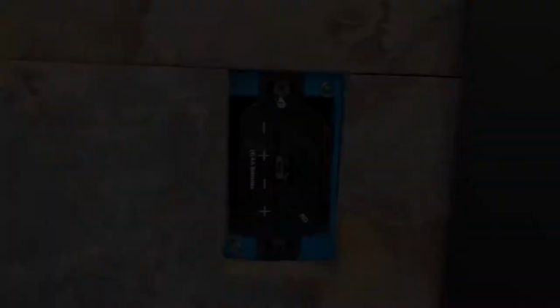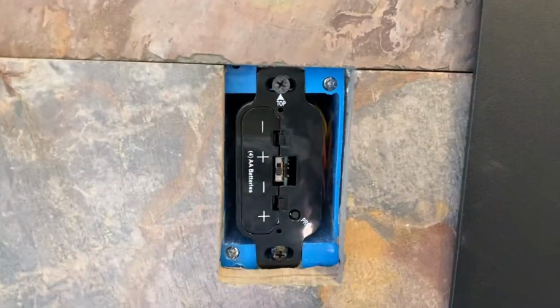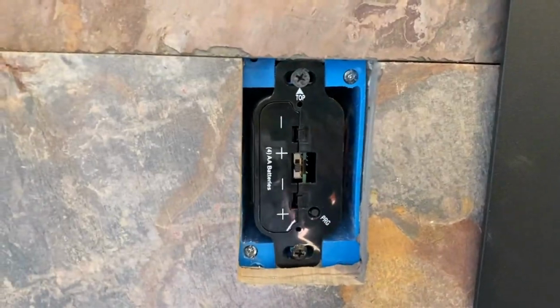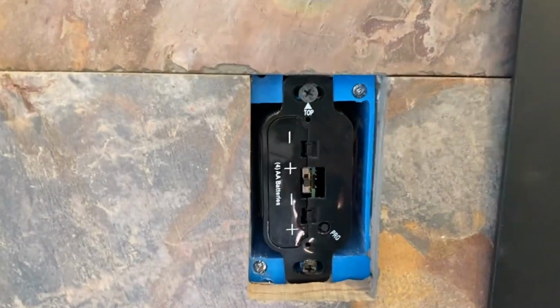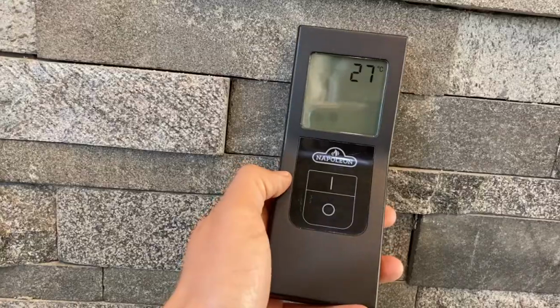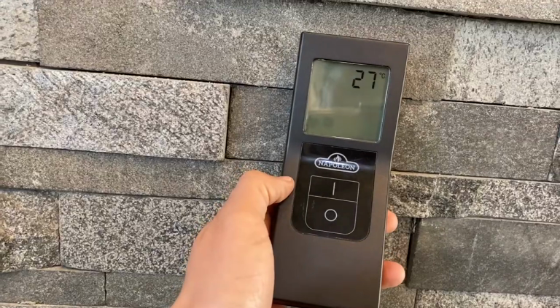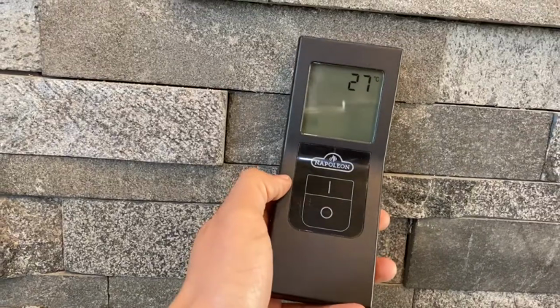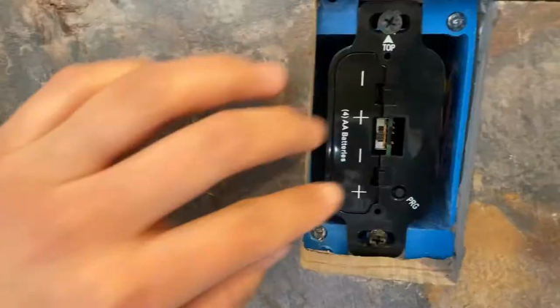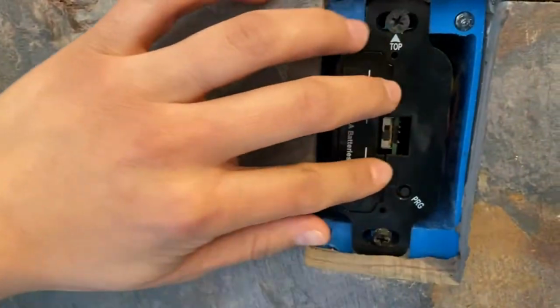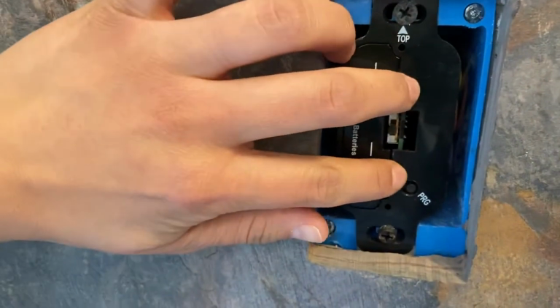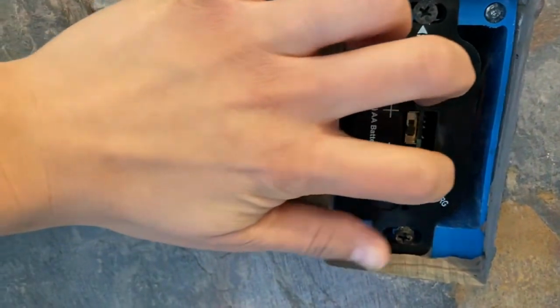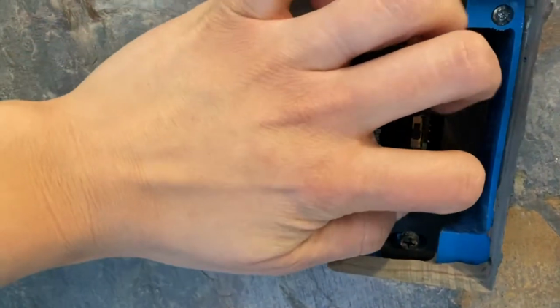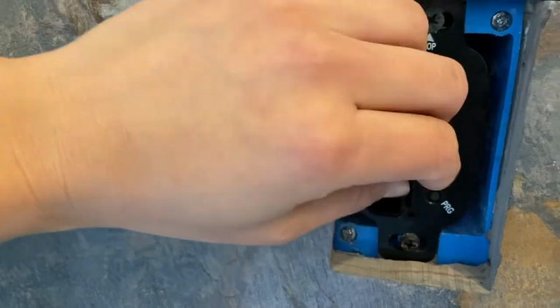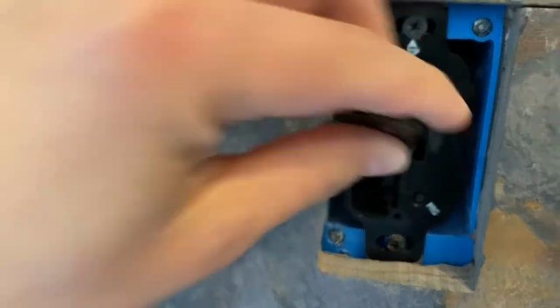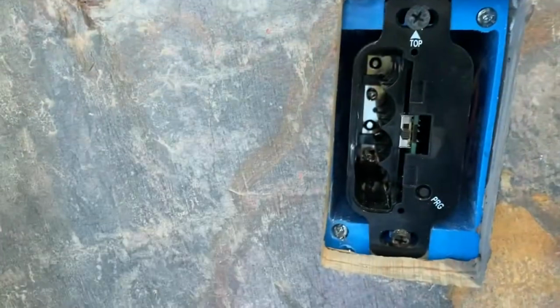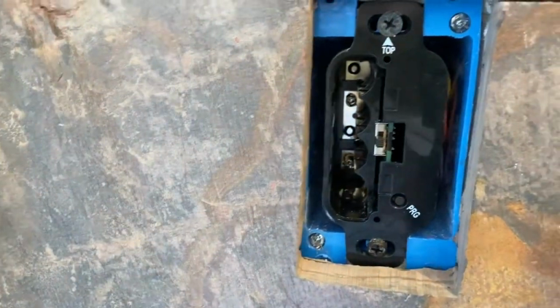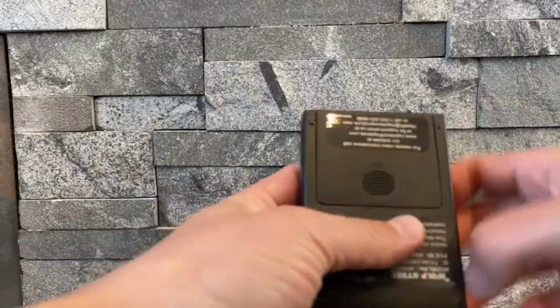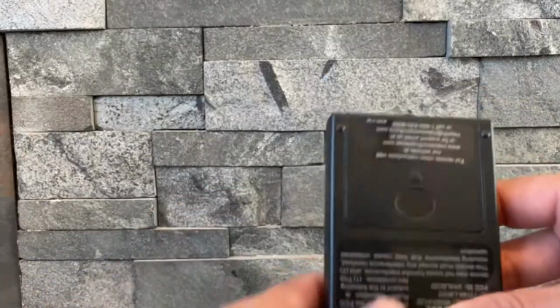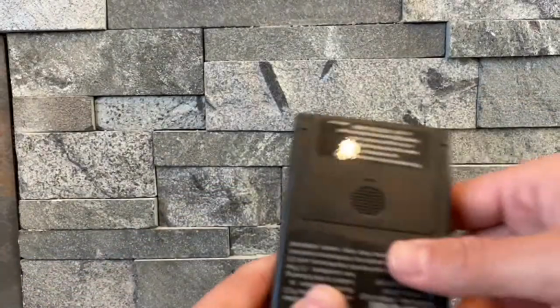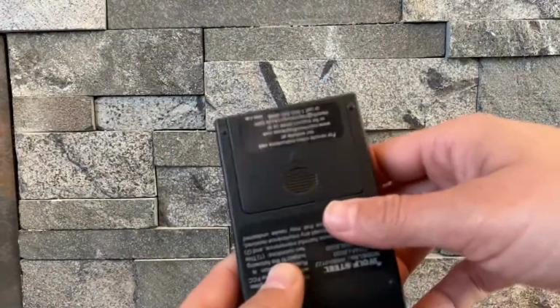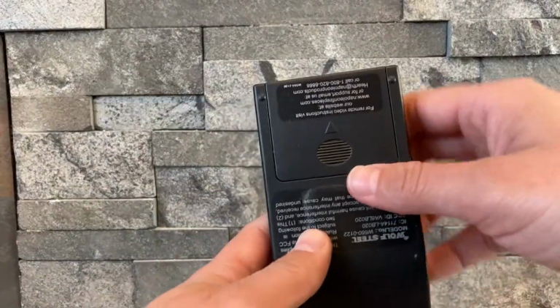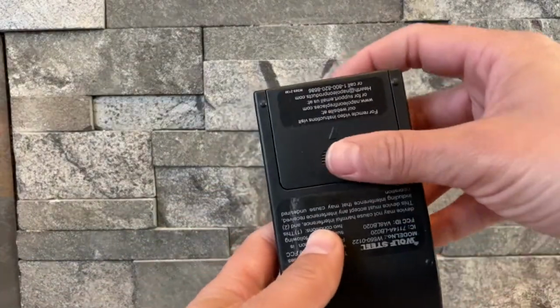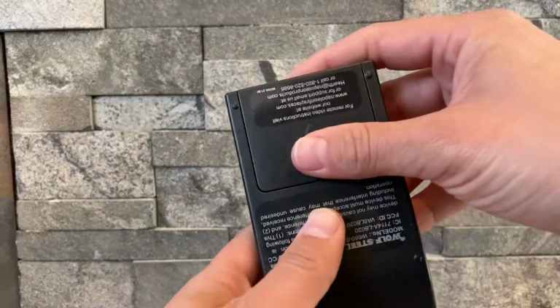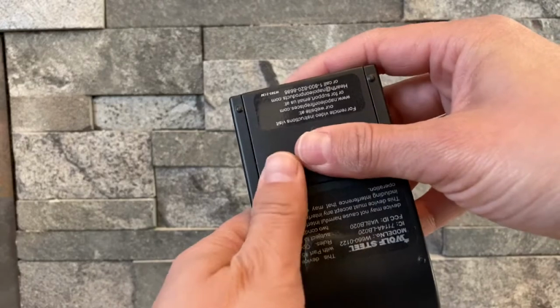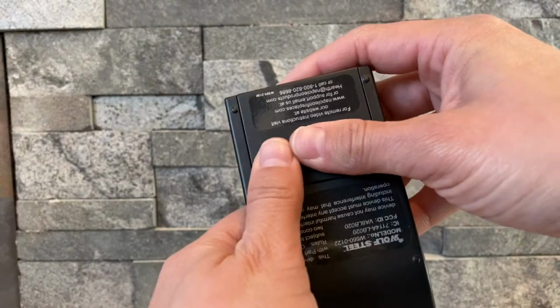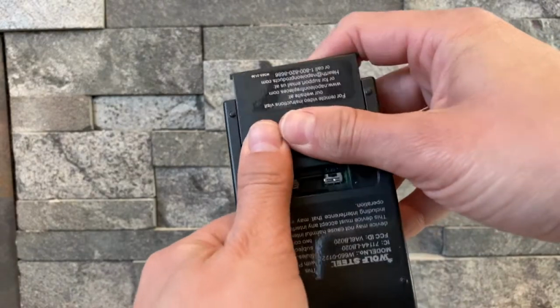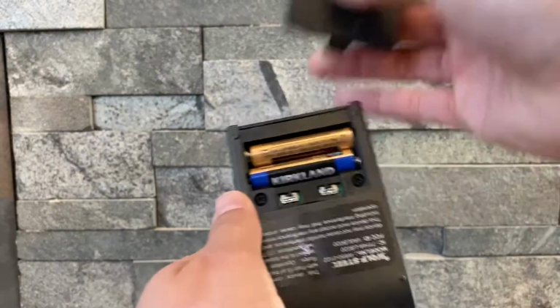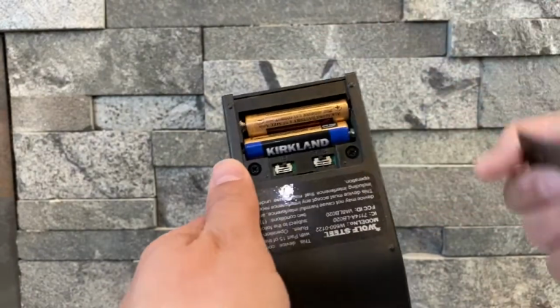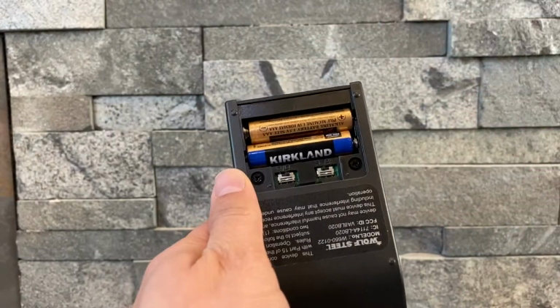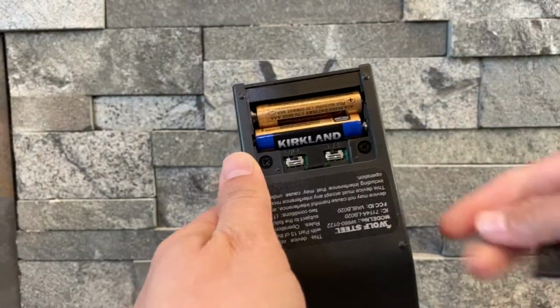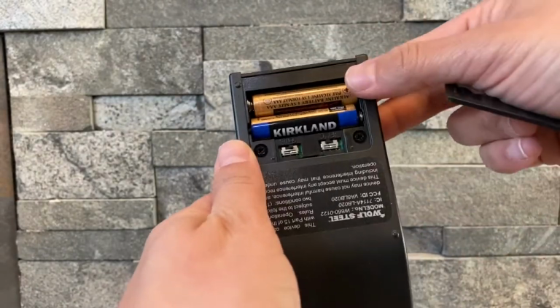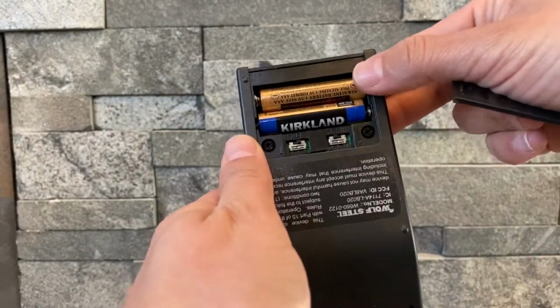Both remotes have a receiver and a transmitter. The receiver is inside the unit and takes four AA batteries. Each transmitter takes two AAA batteries and has a battery icon on the screen that will show you how much battery life you have left.